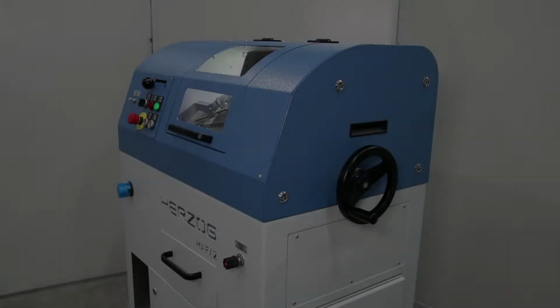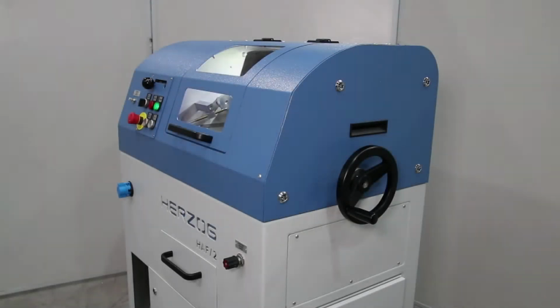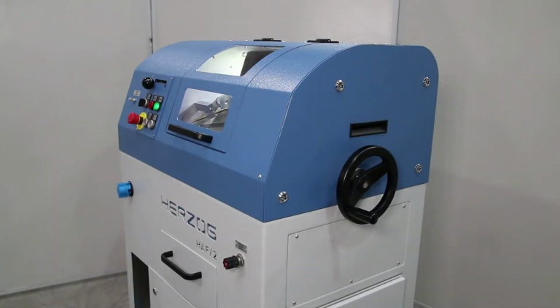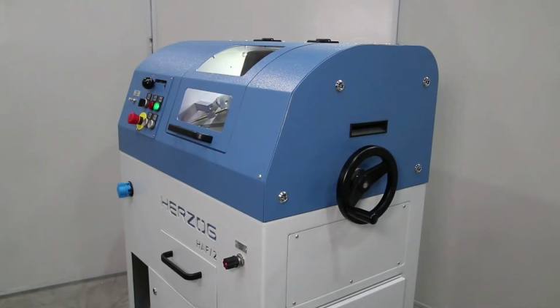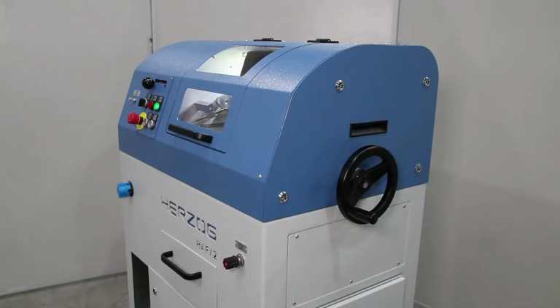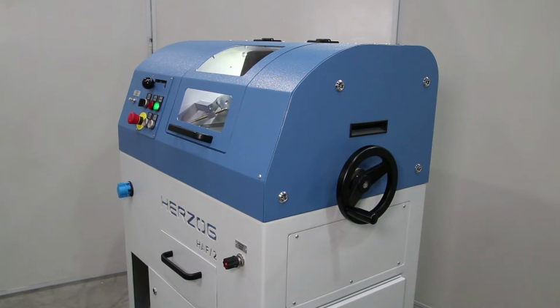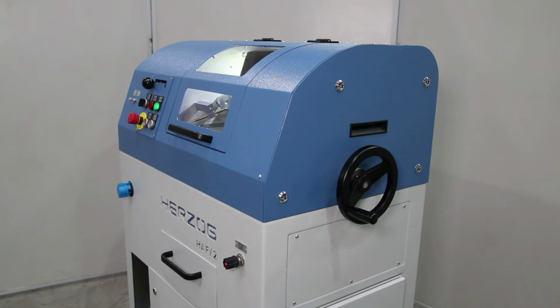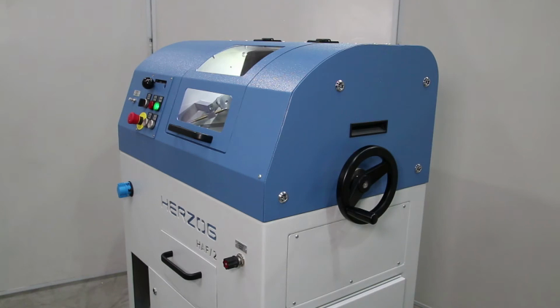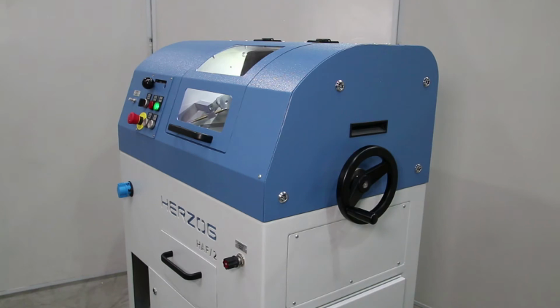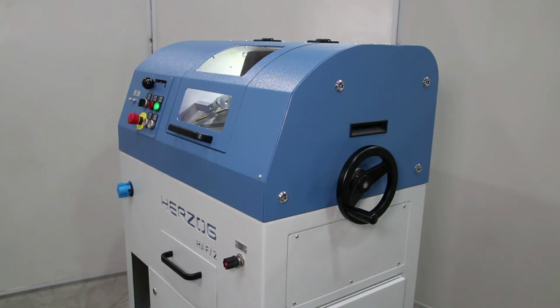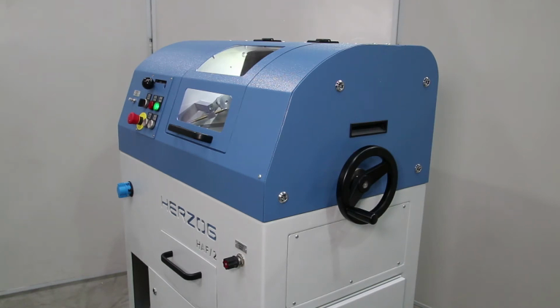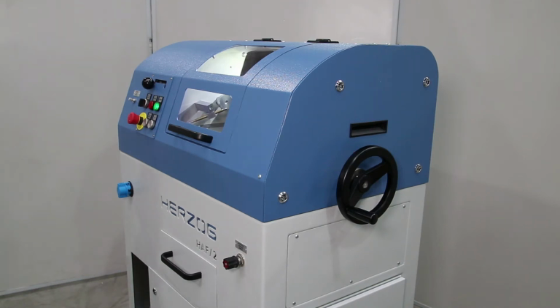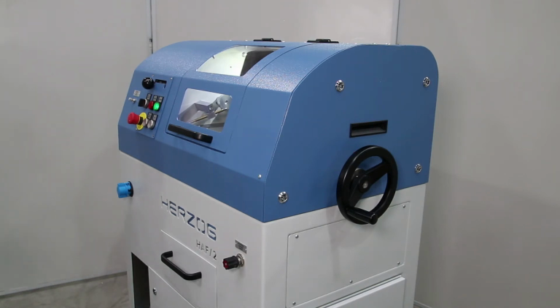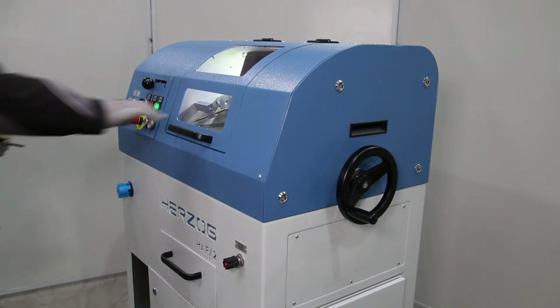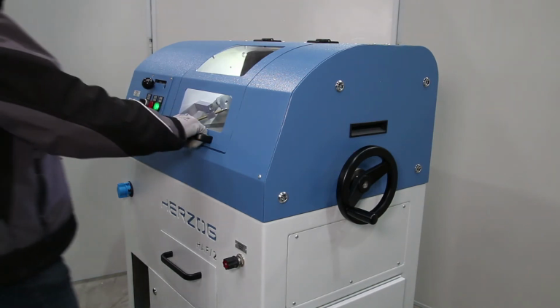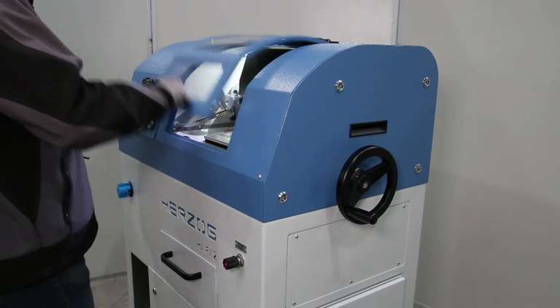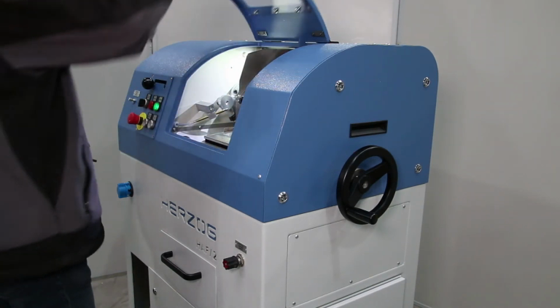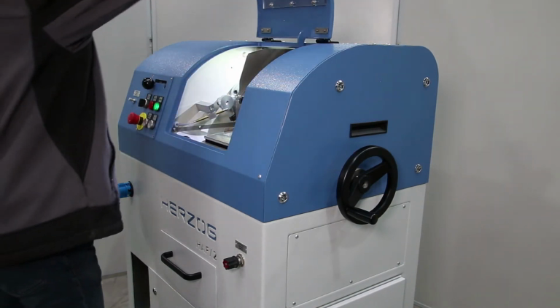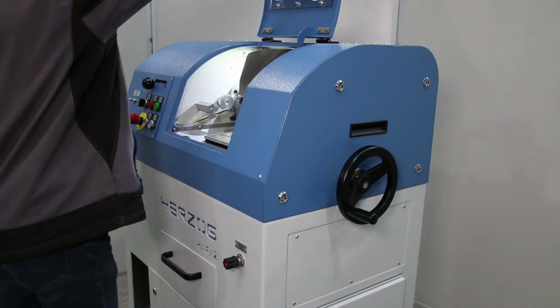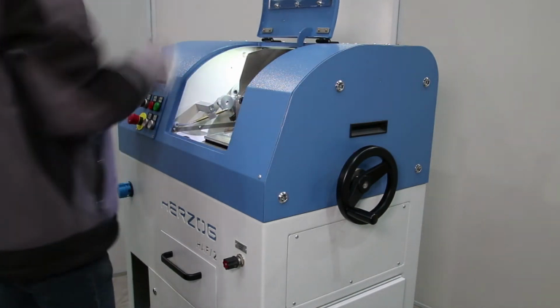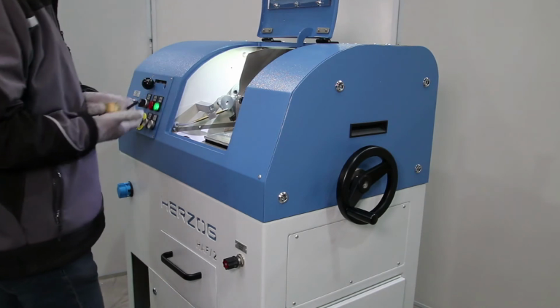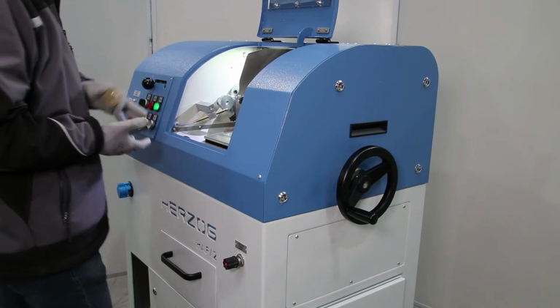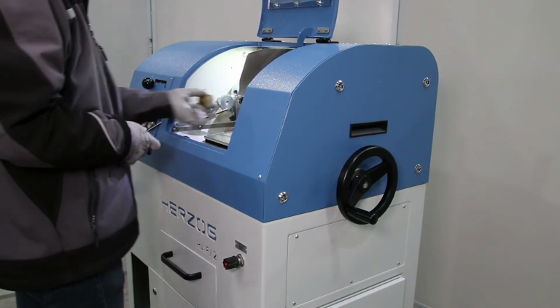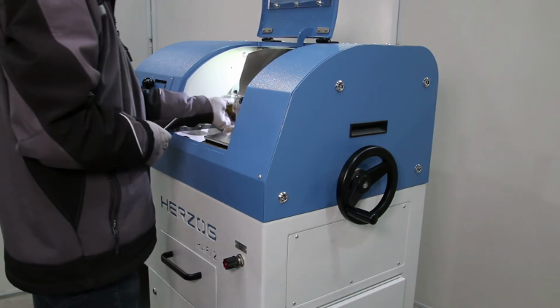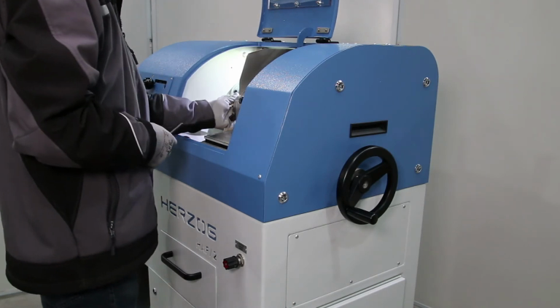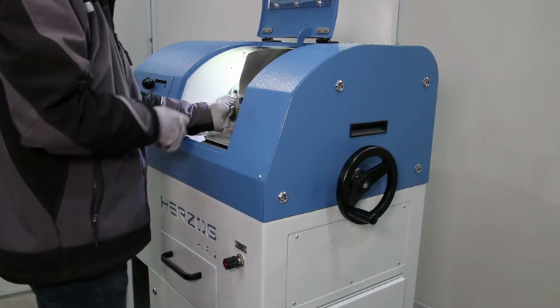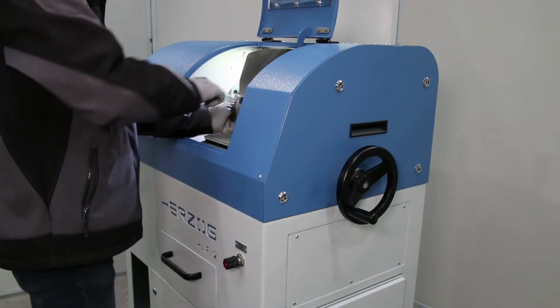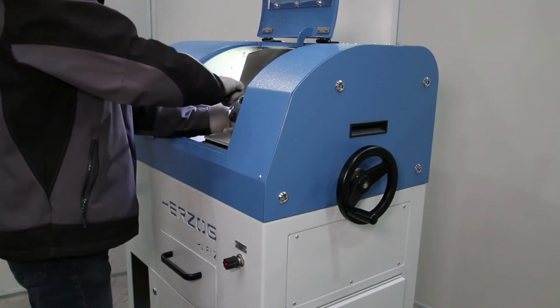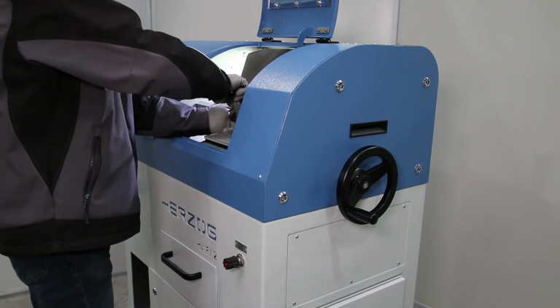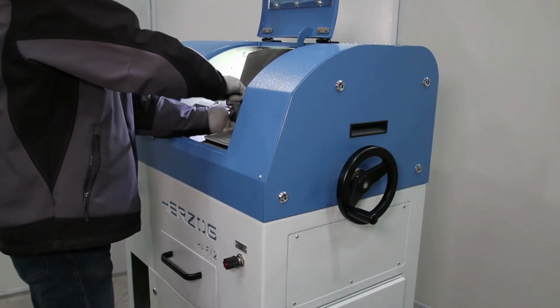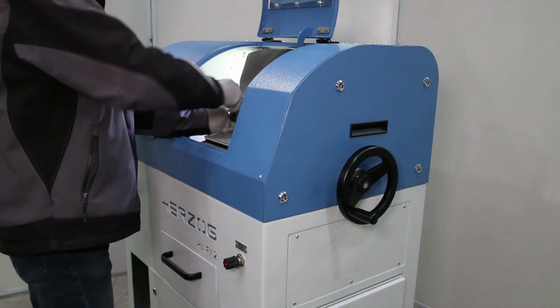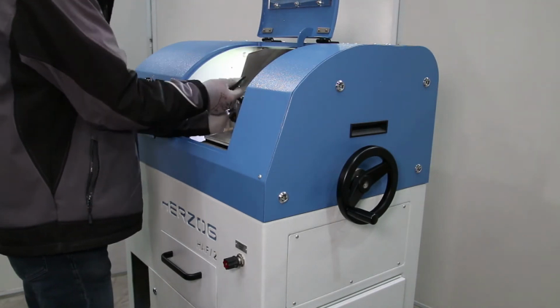The operator inserts the sample through the large machine opening. The flap can be moved easily with the help of a gas pressure spring and is held securely in the open position.